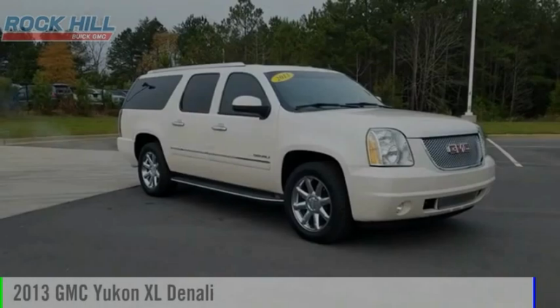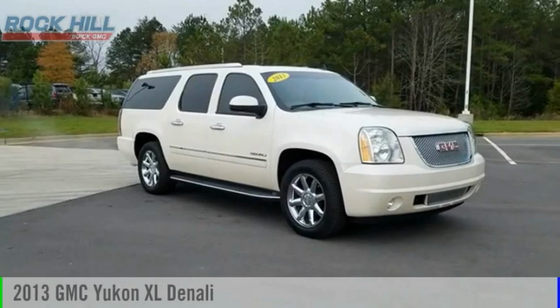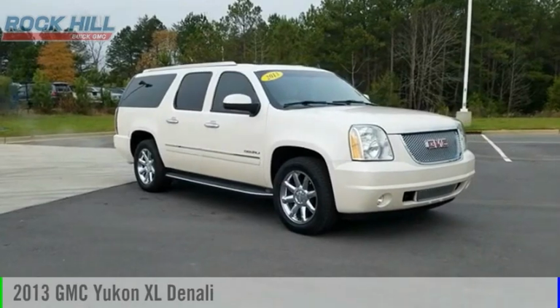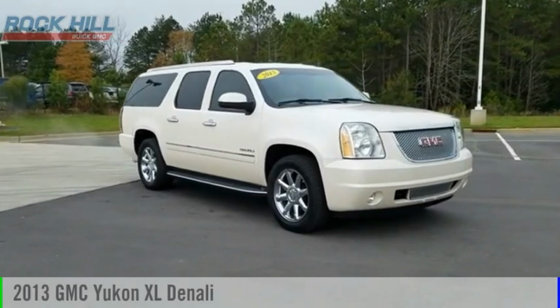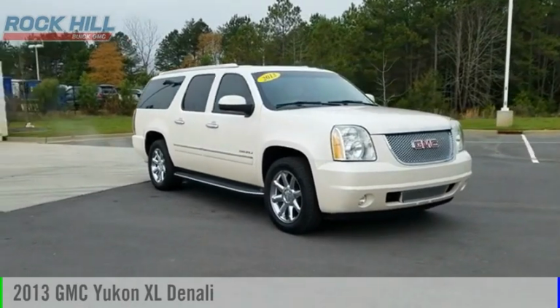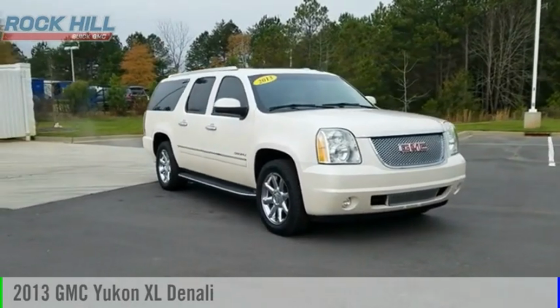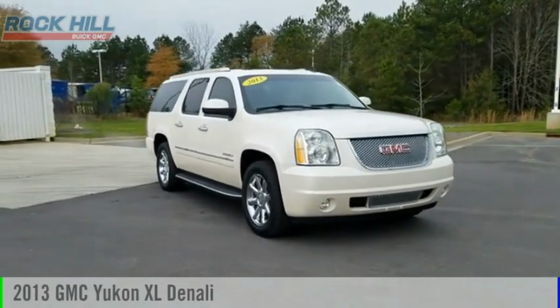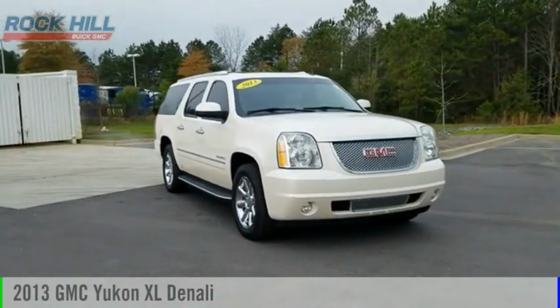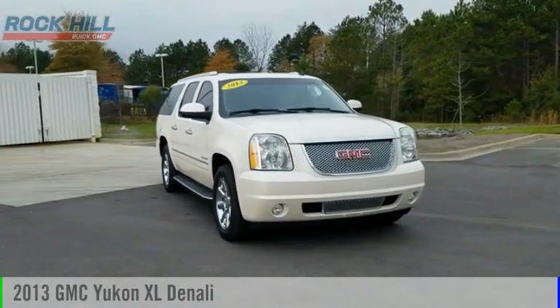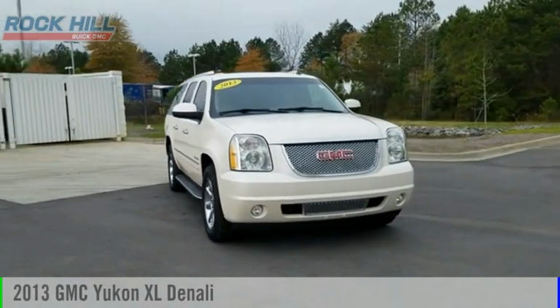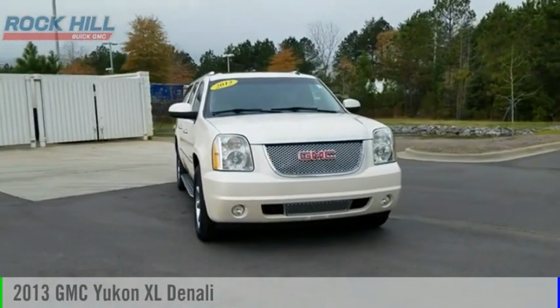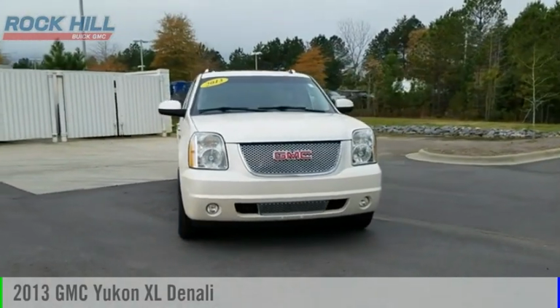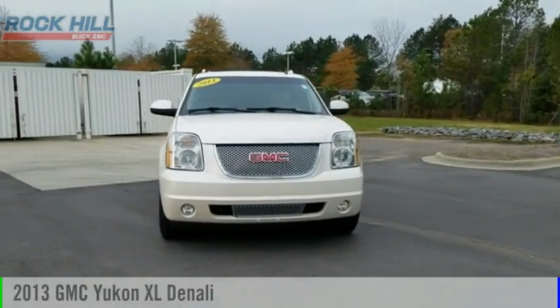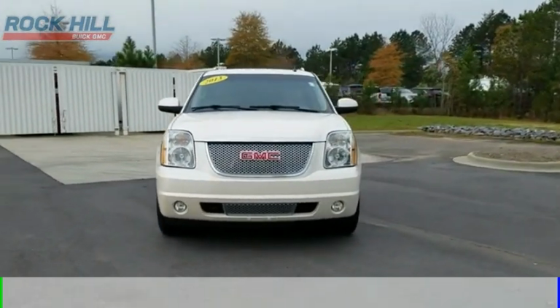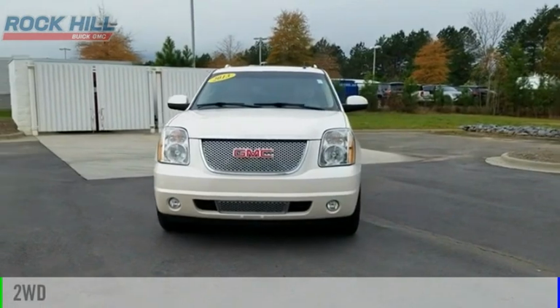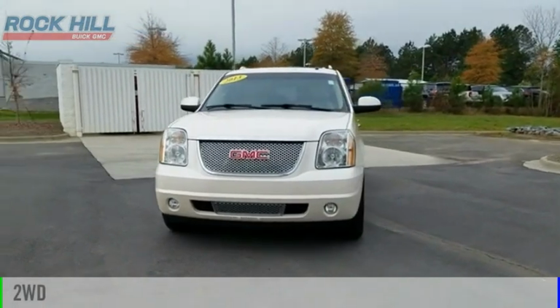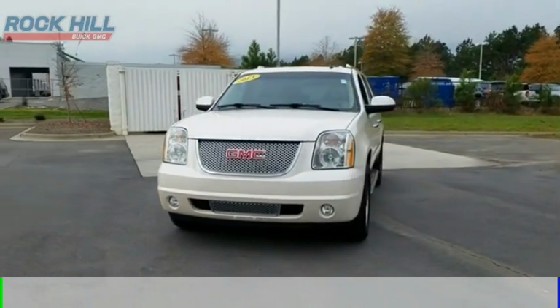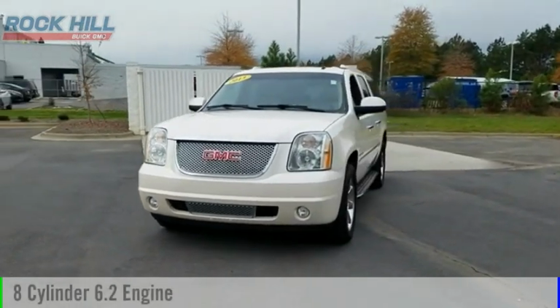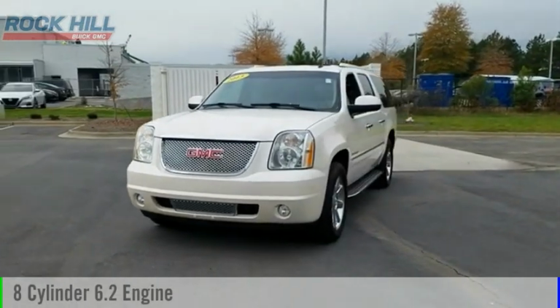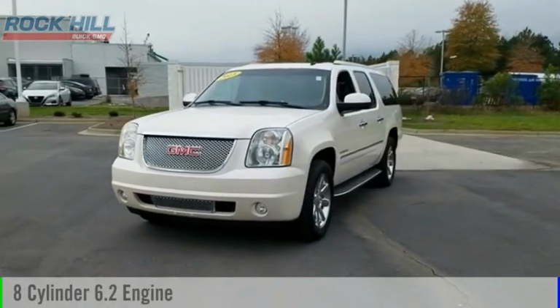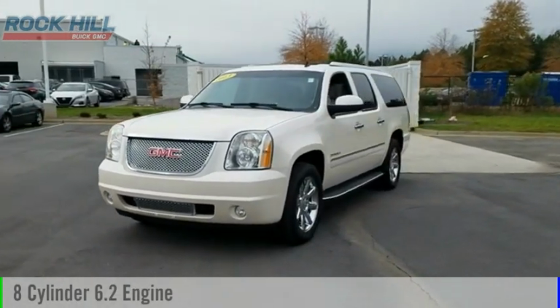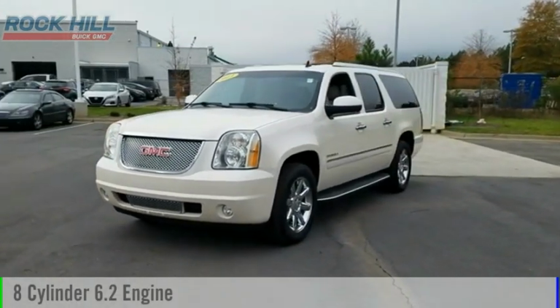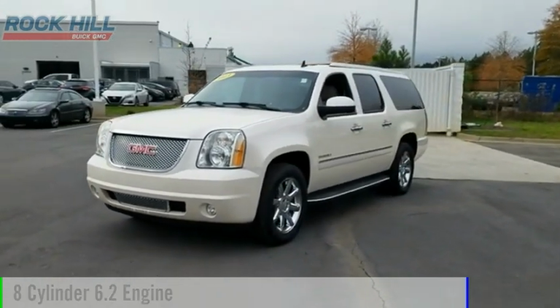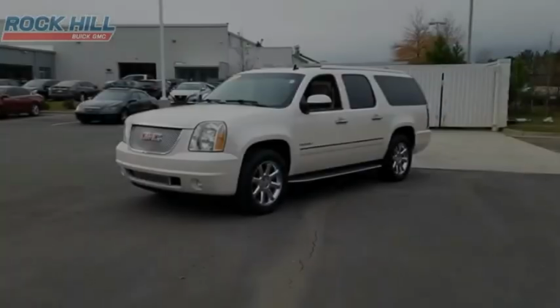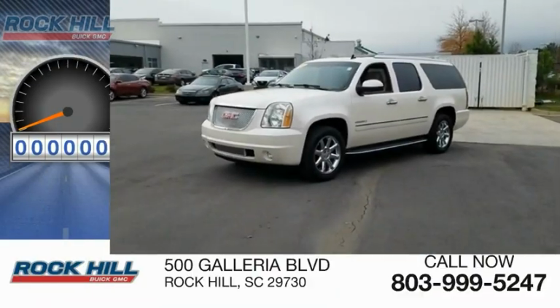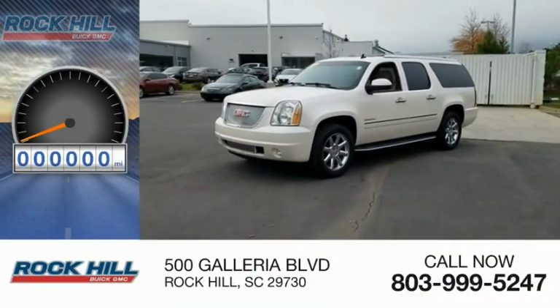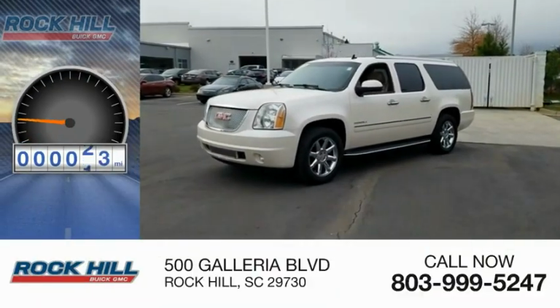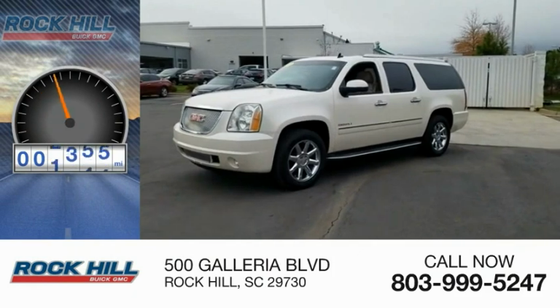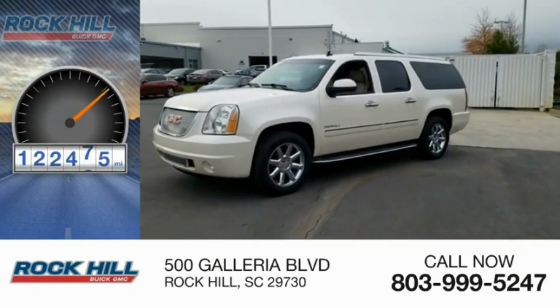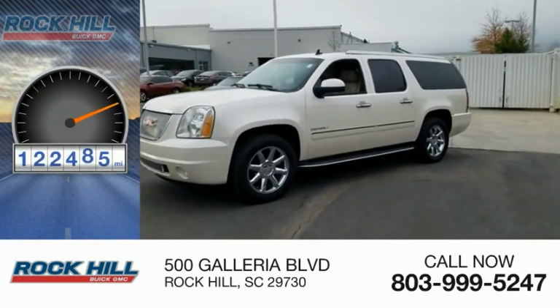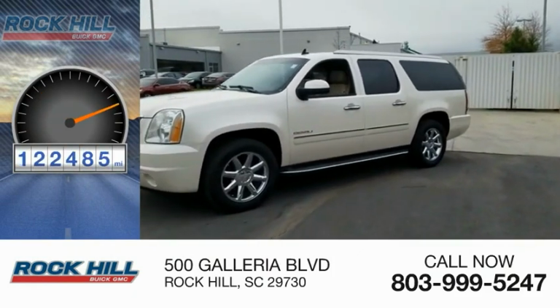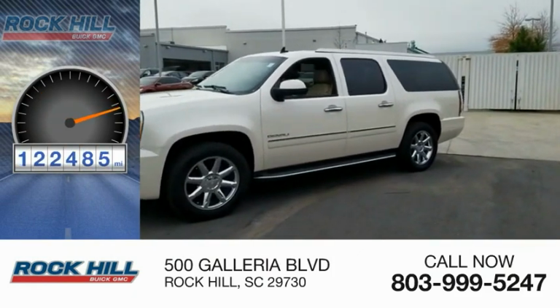Come test drive the 2013 Yukon XL. This vehicle is powered by a two-wheel drive, eight-cylinder, 6.2-liter engine. This vehicle has less than 125,000 miles.